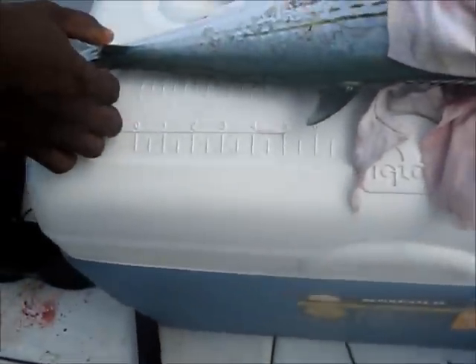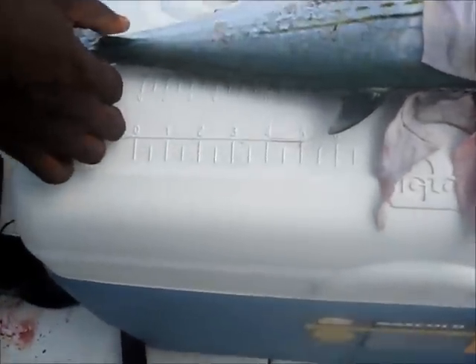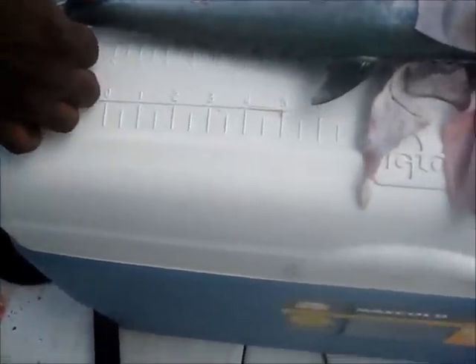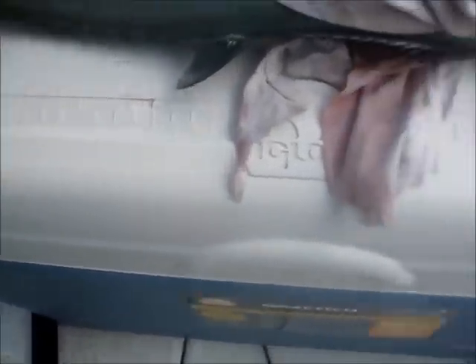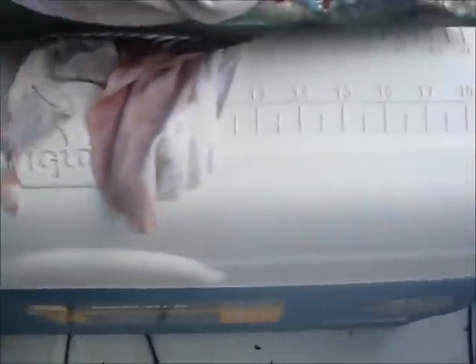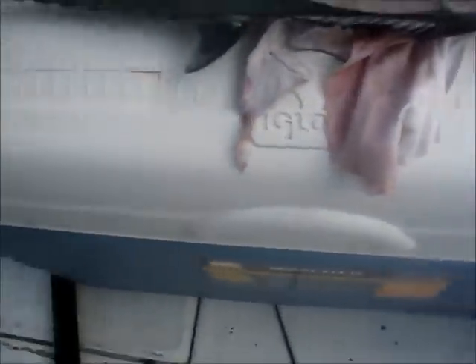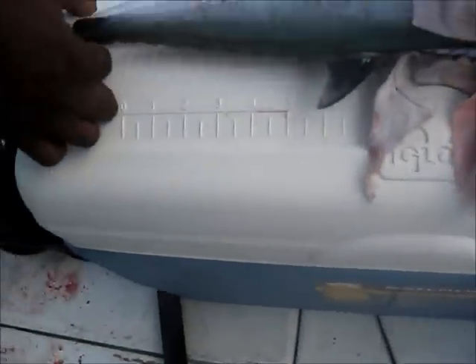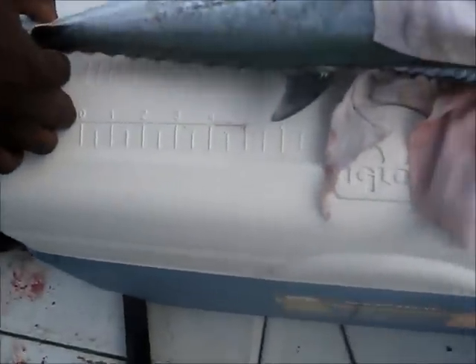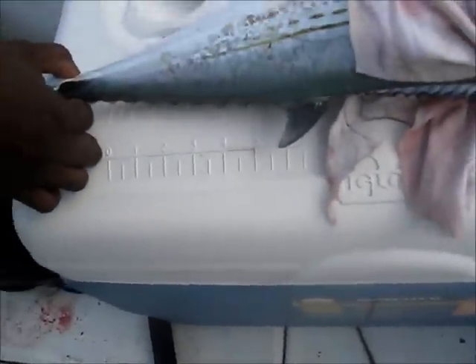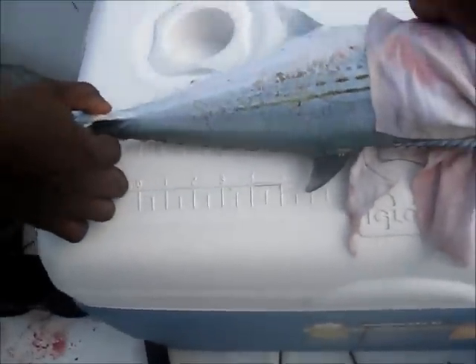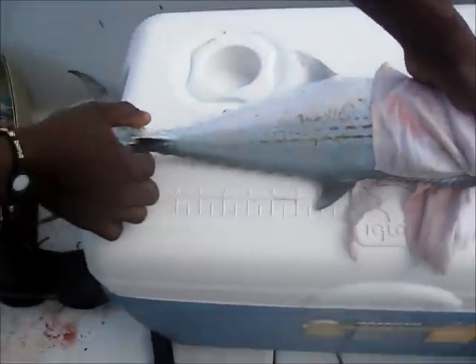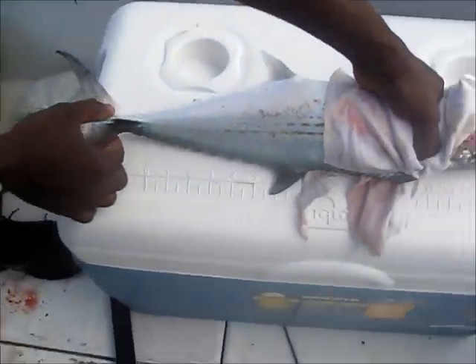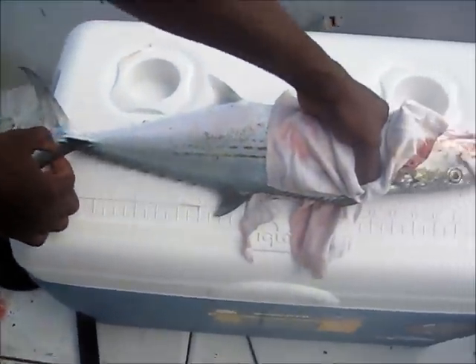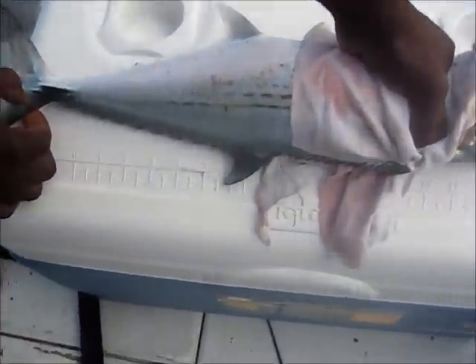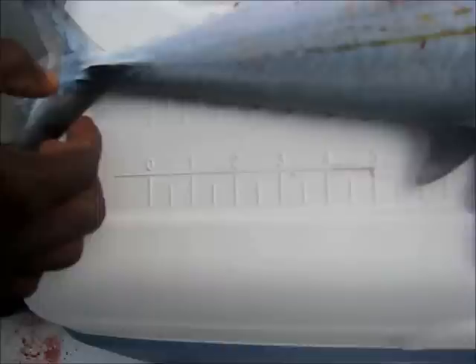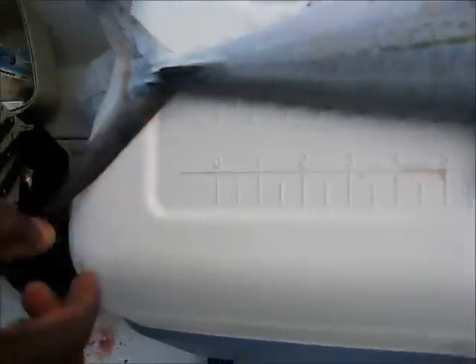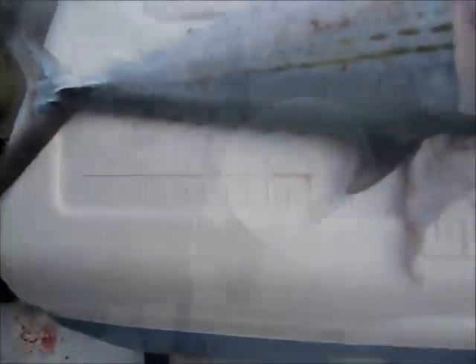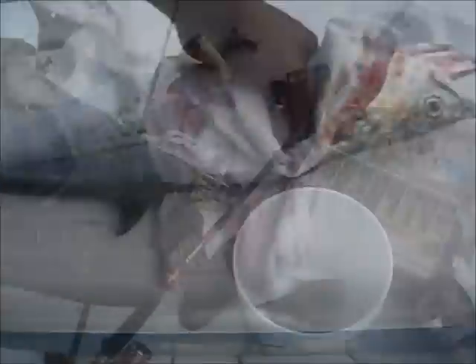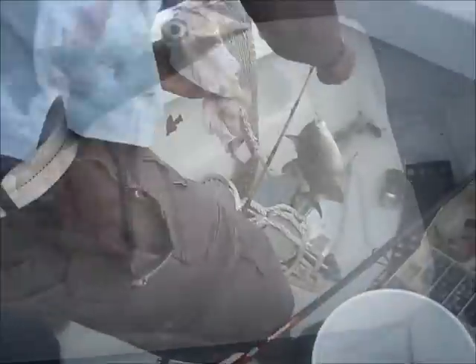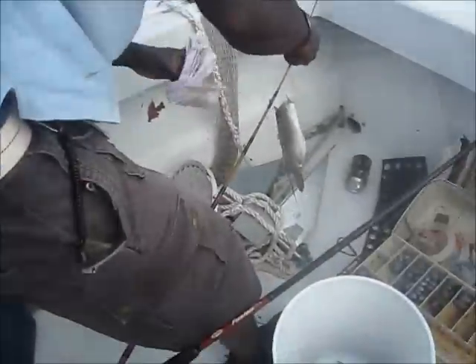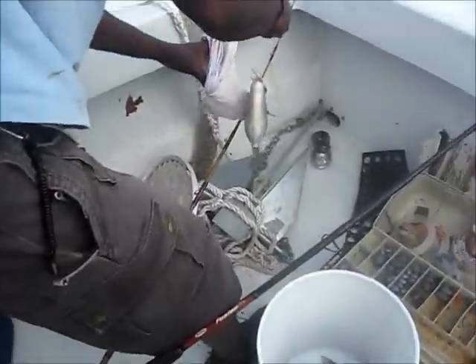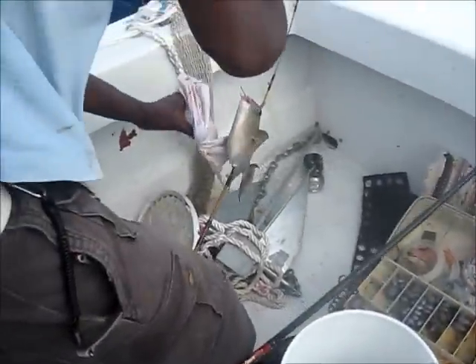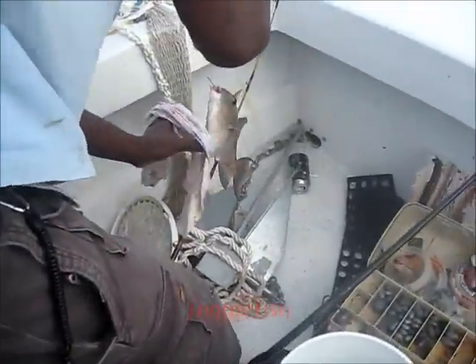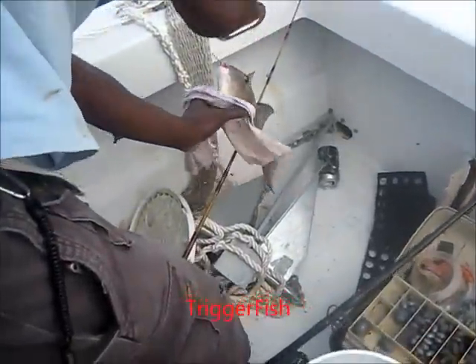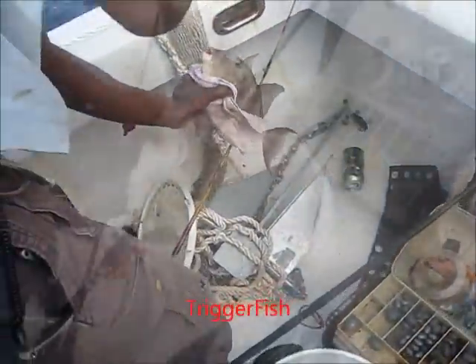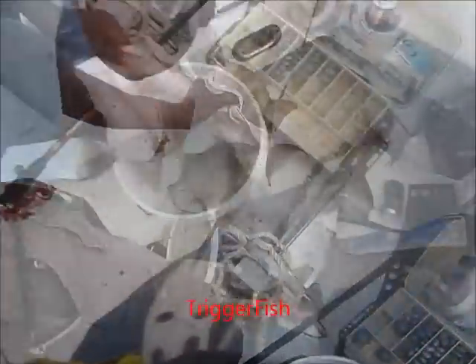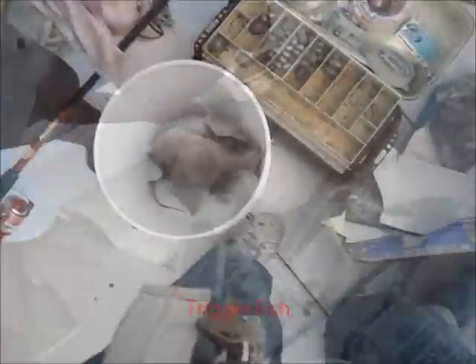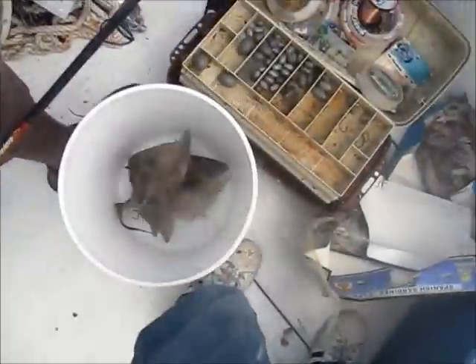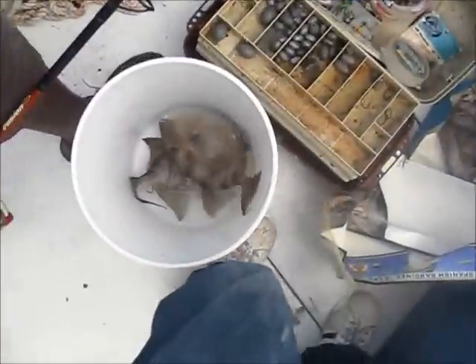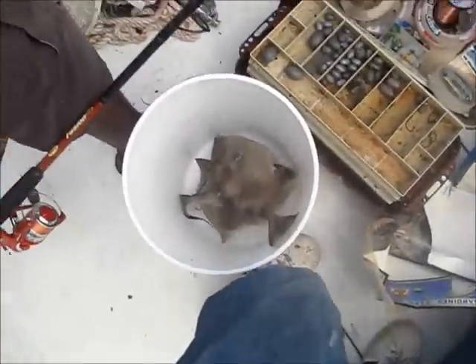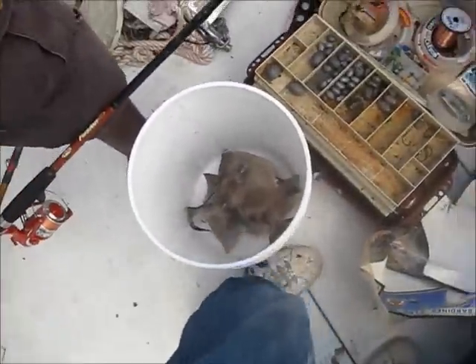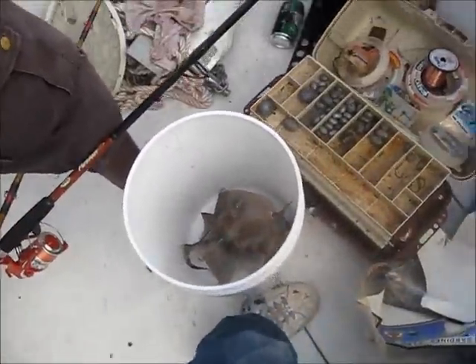The triggerfish were barely at the size limit — the minimum for triggerfish in Florida is 12 inches. I also caught a blue runner.